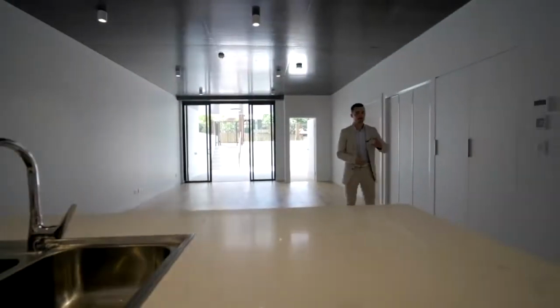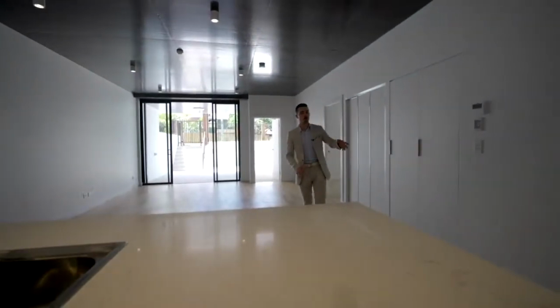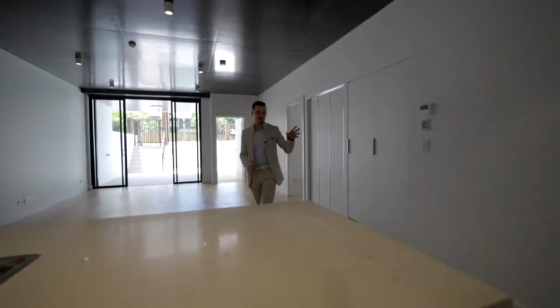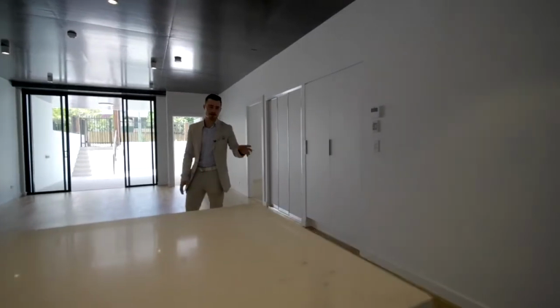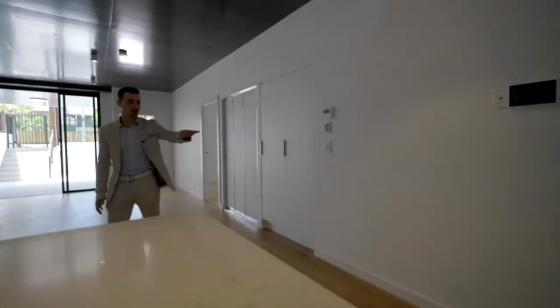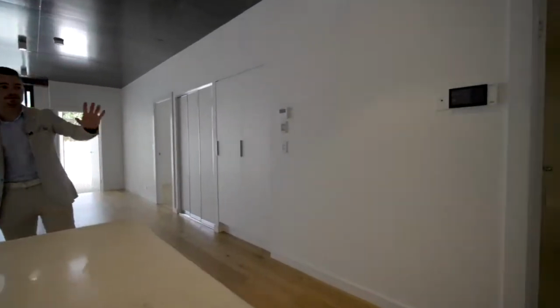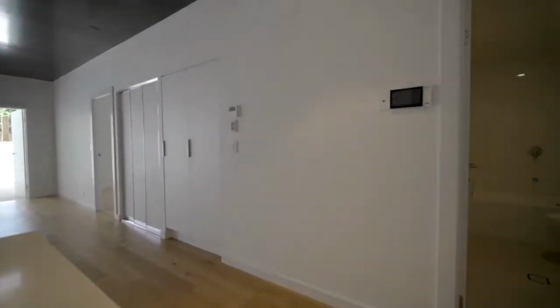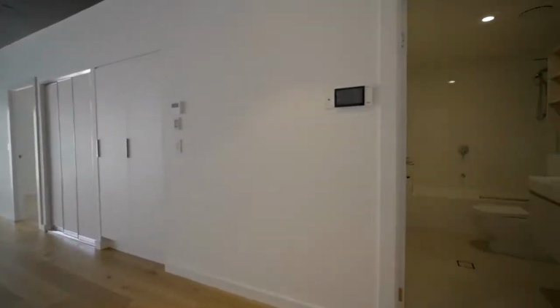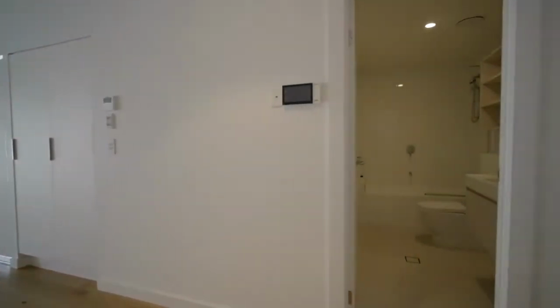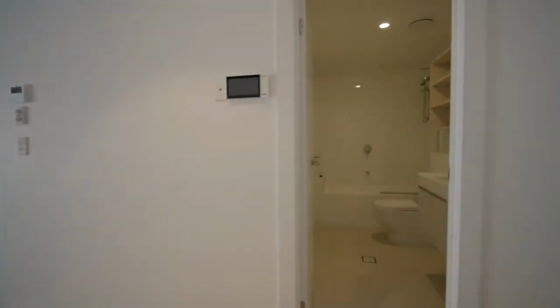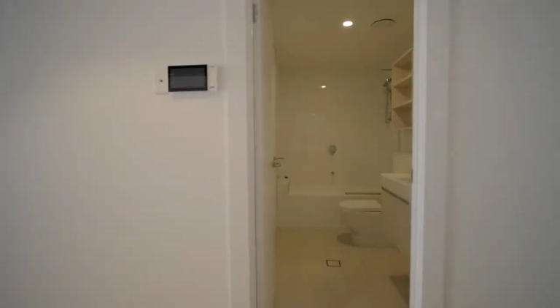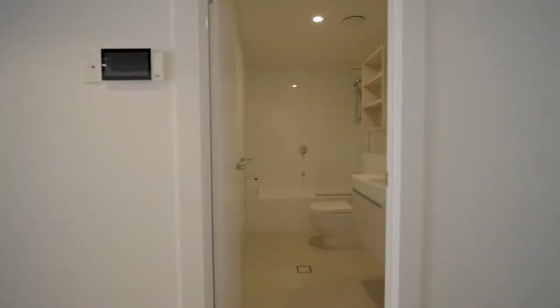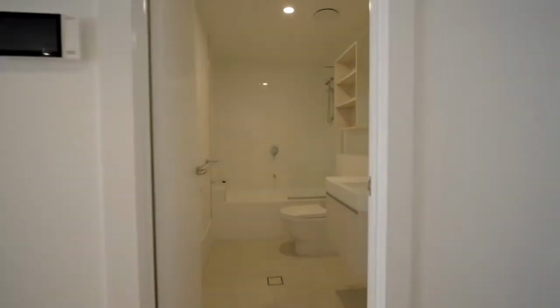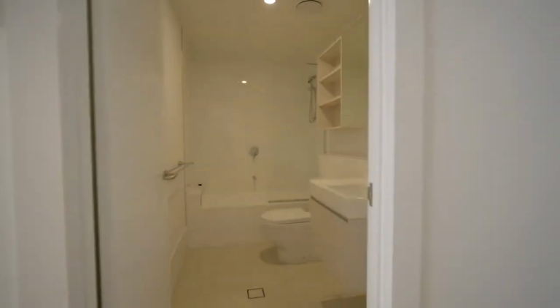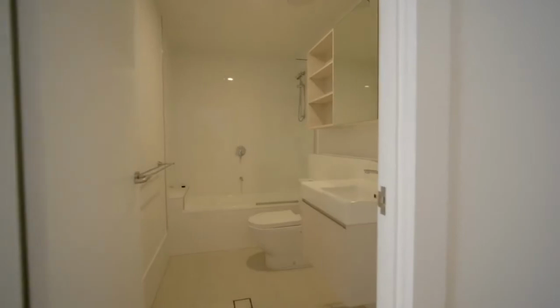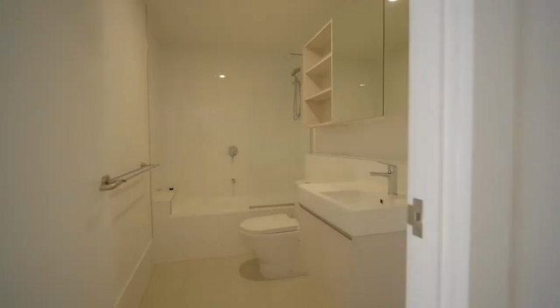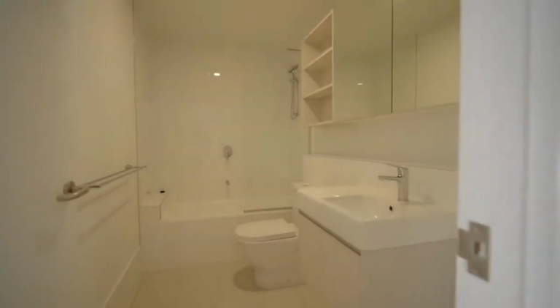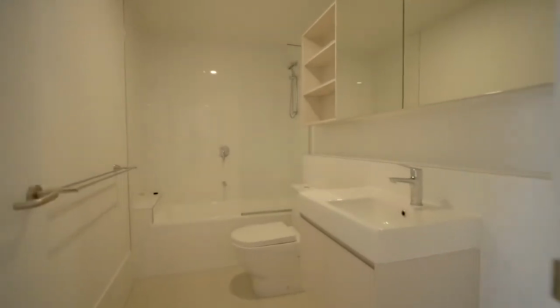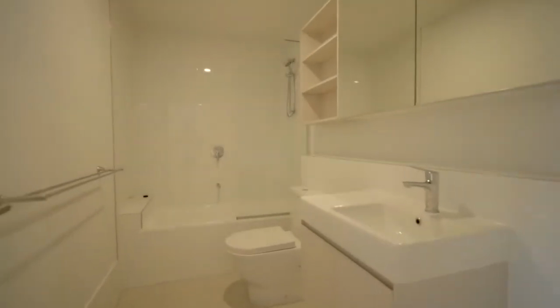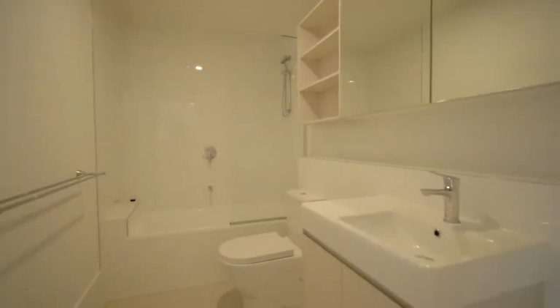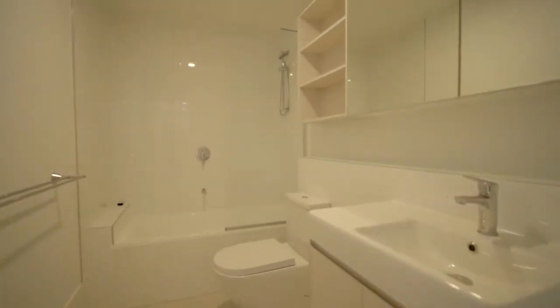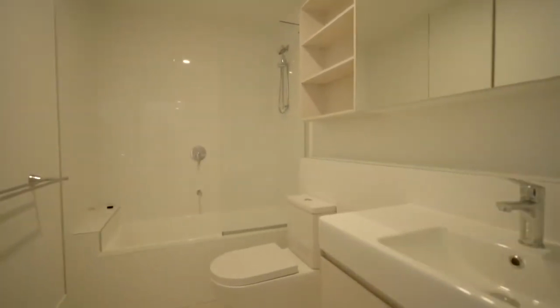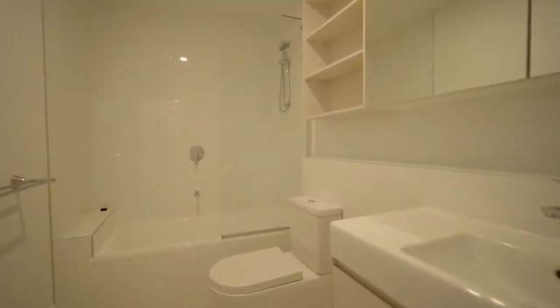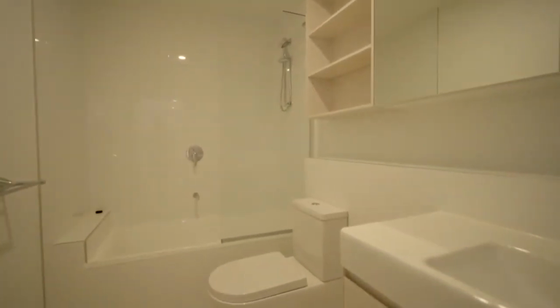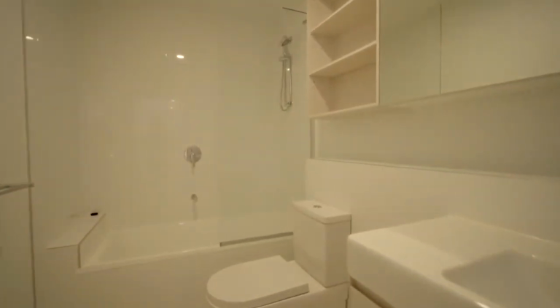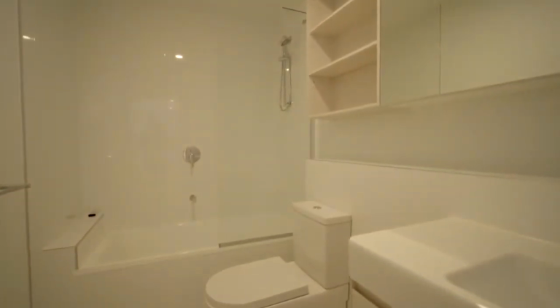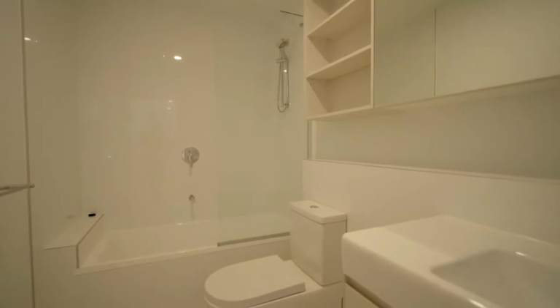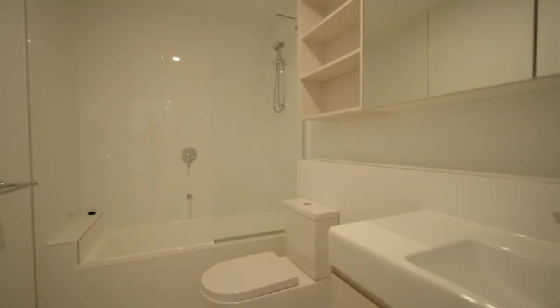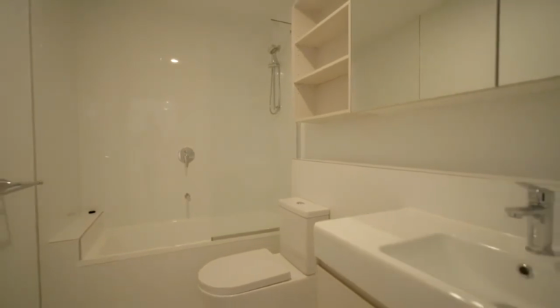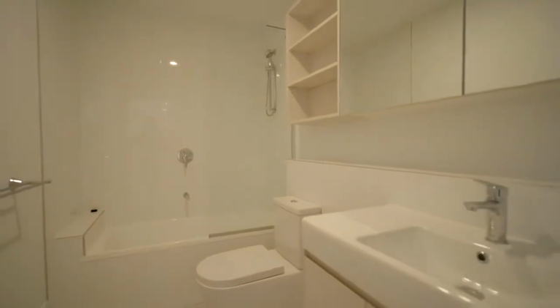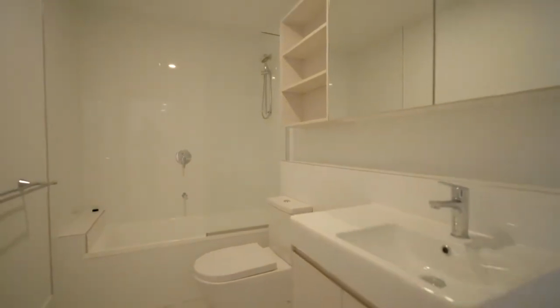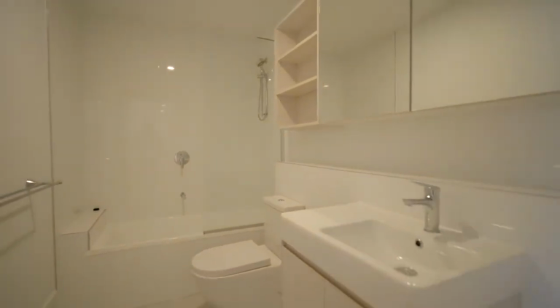Off the kitchen you have the main bathroom, which has got a bathtub — so there are some apartments that have a bathtub rather than a shower. And going back to those one-percenters, there's plenty of storage above the vanity and below.